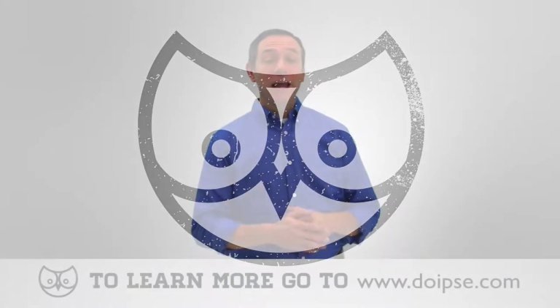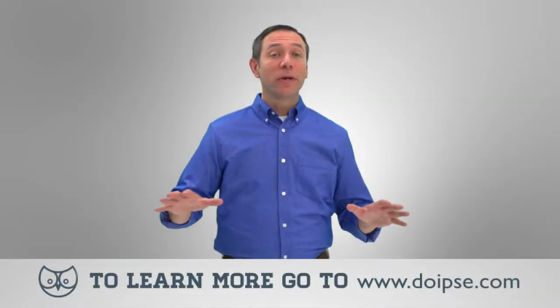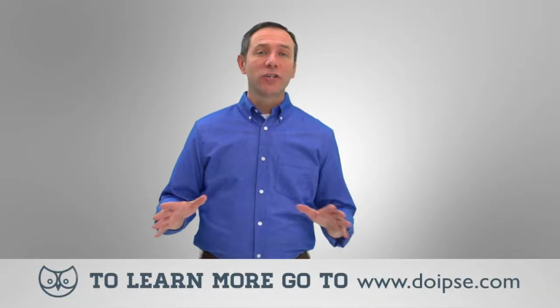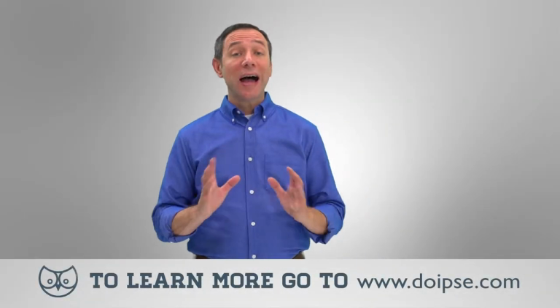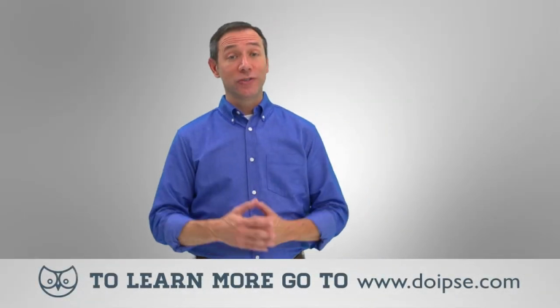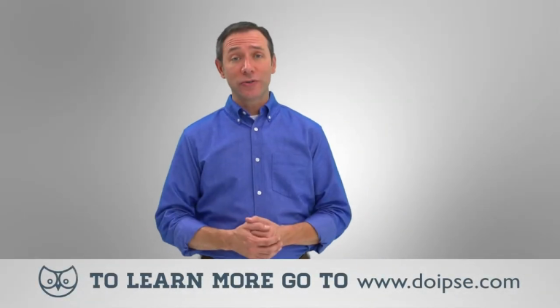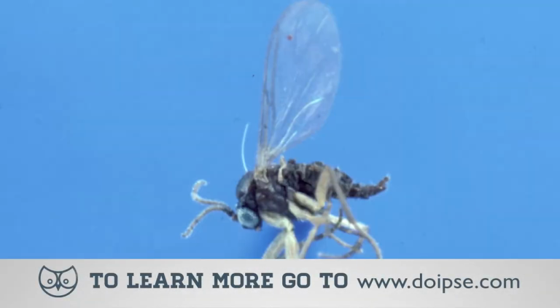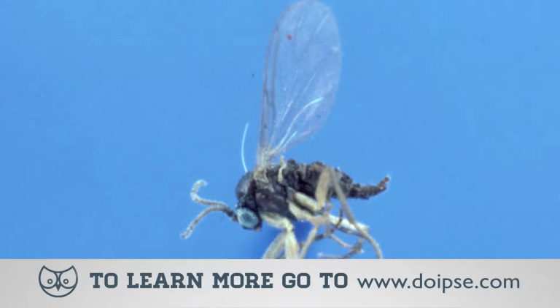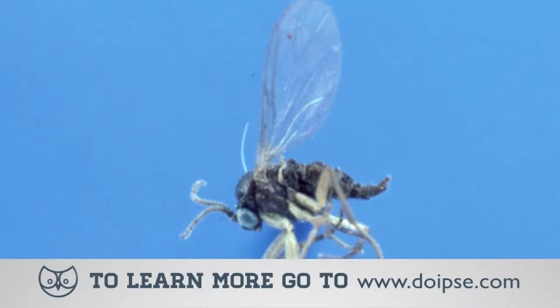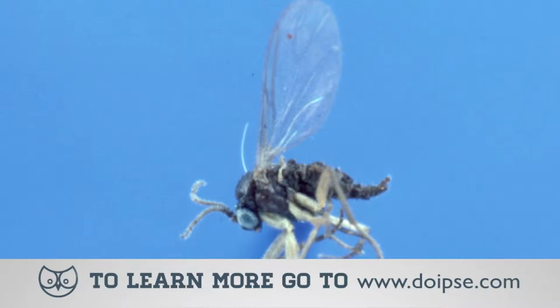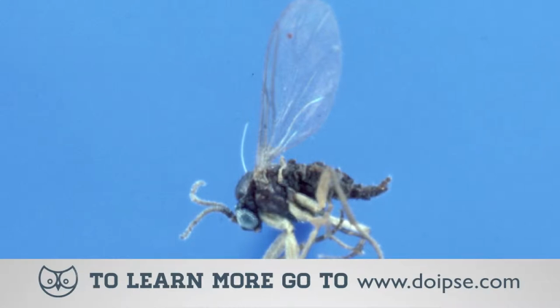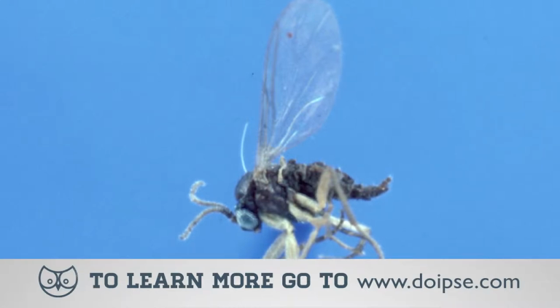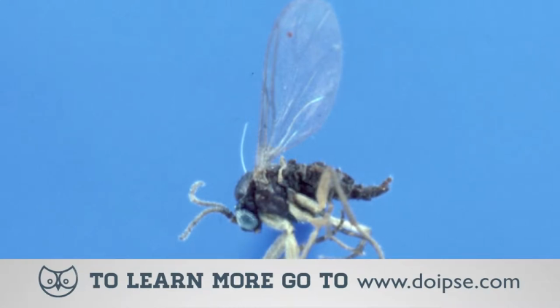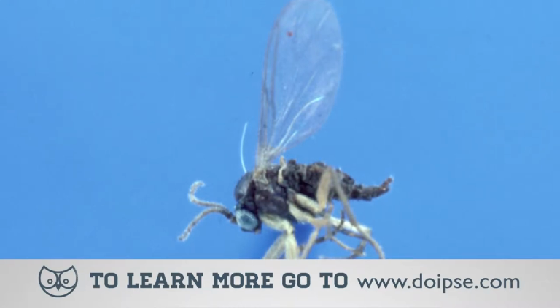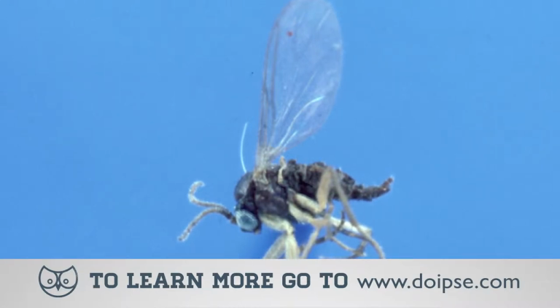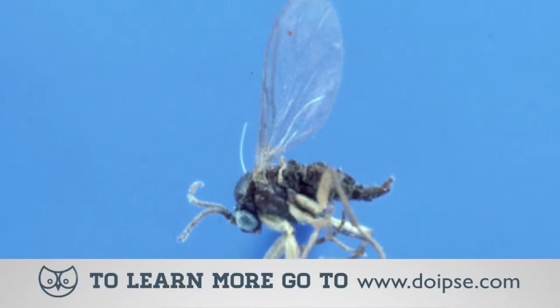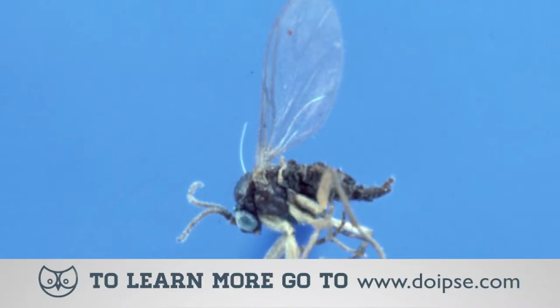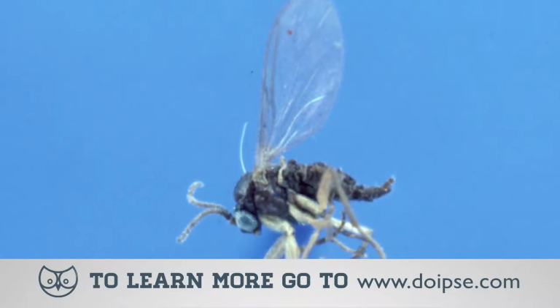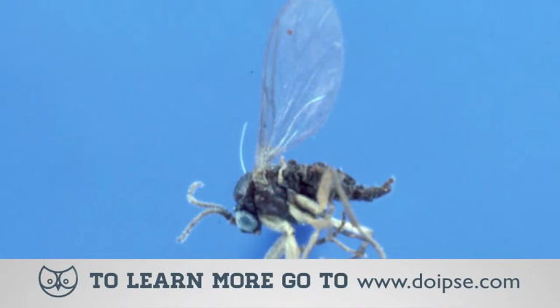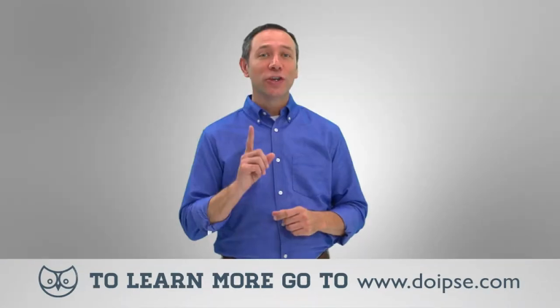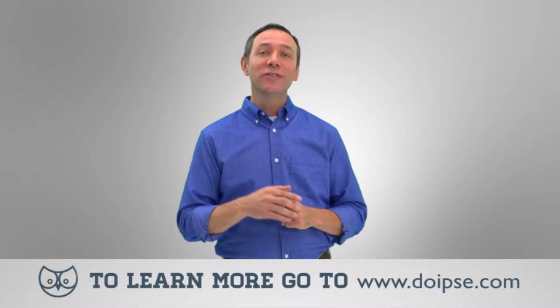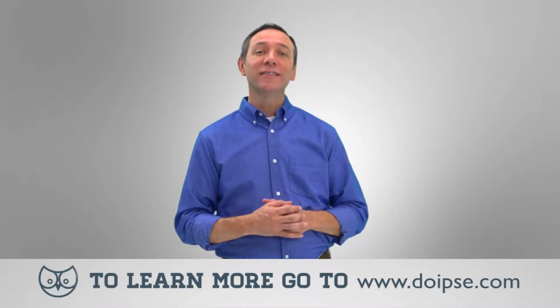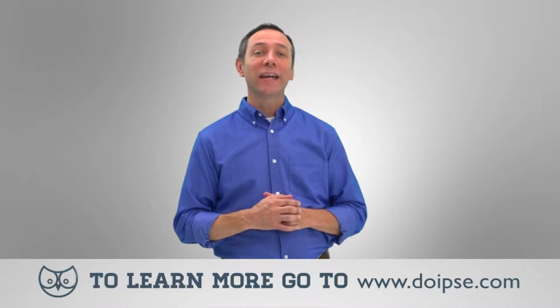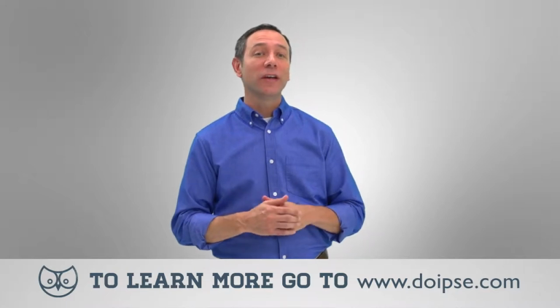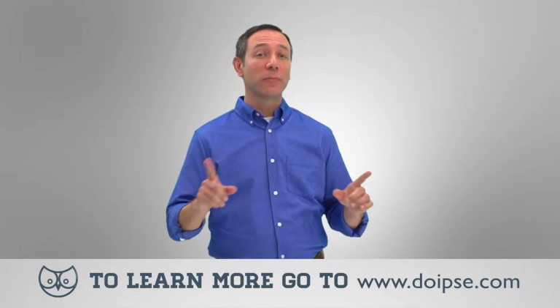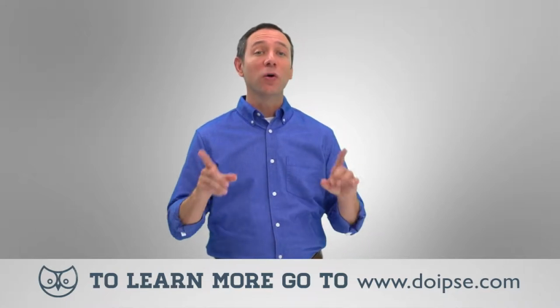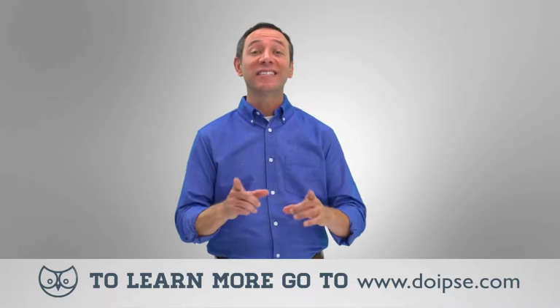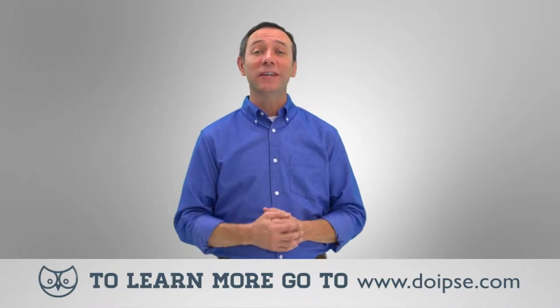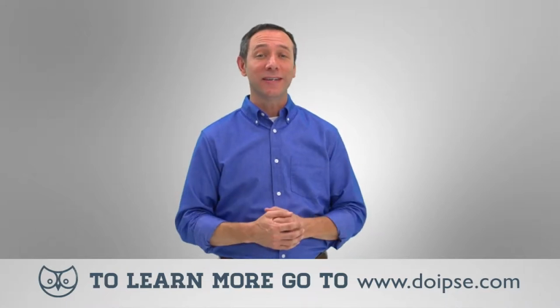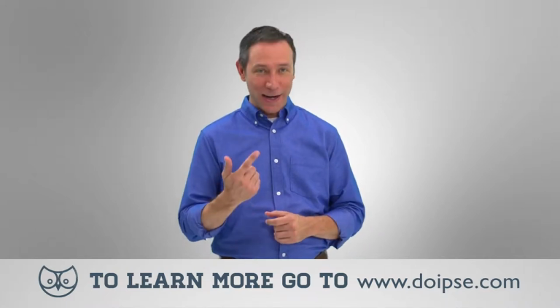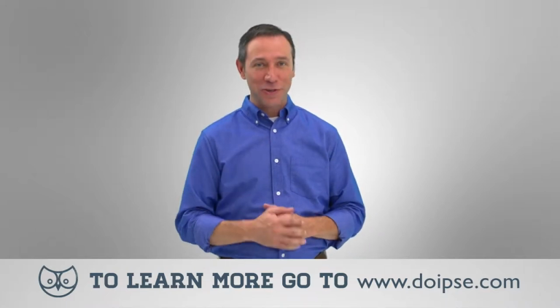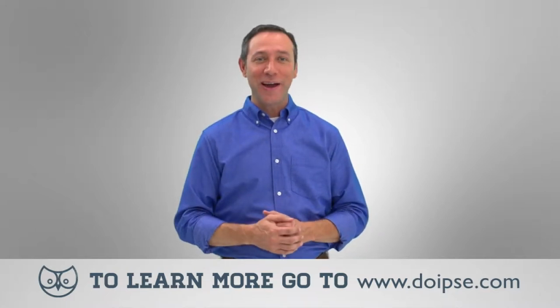Gnats have been around us for thousands of years, and while gnat bites aren't harmful, an infestation can be maddening for you and your family. The good news is that getting rid of them from your home is safe and easy, and I'm going to show you how.